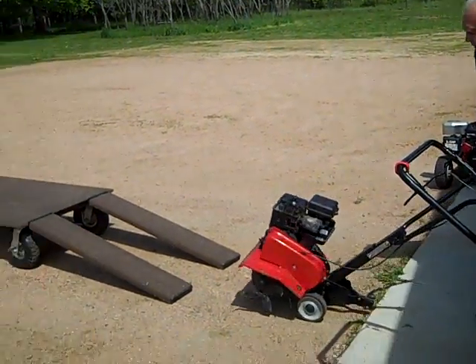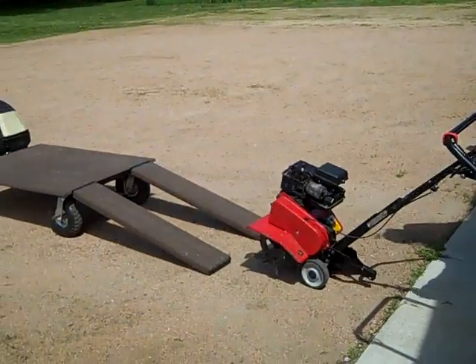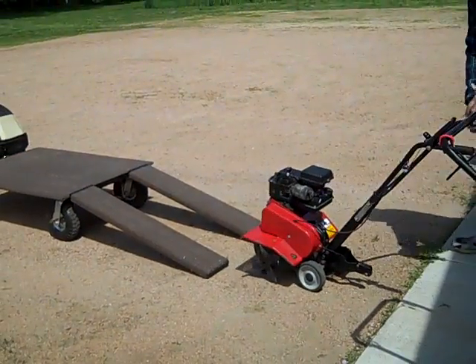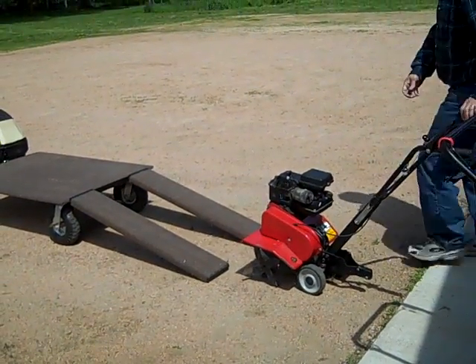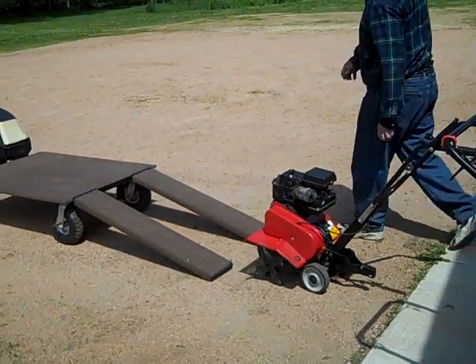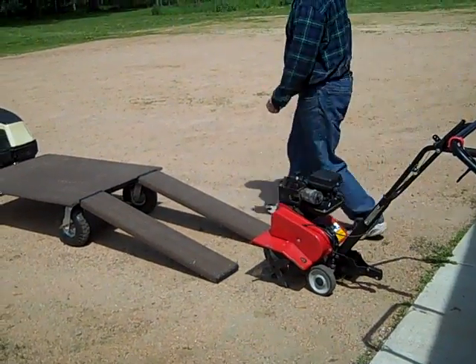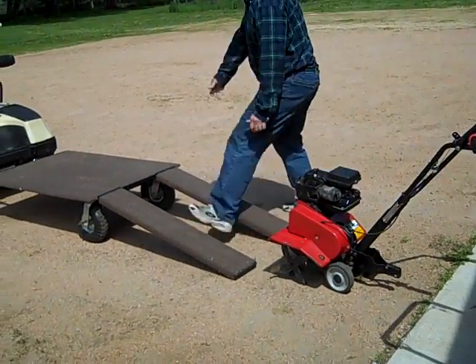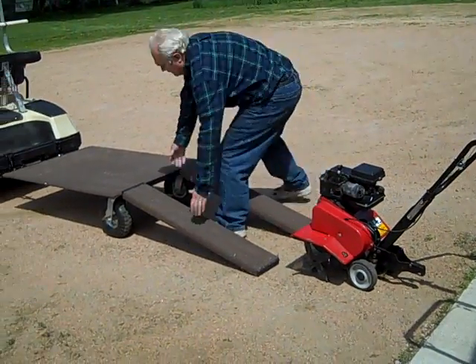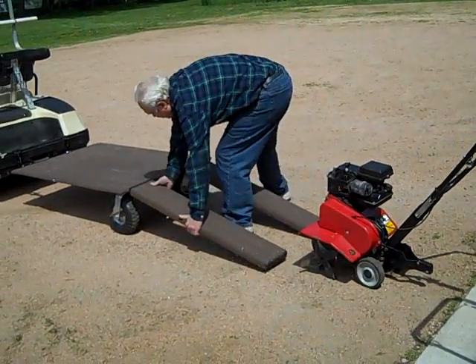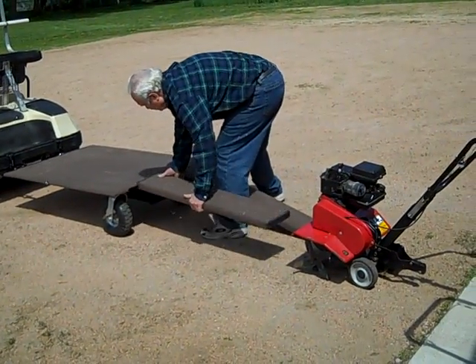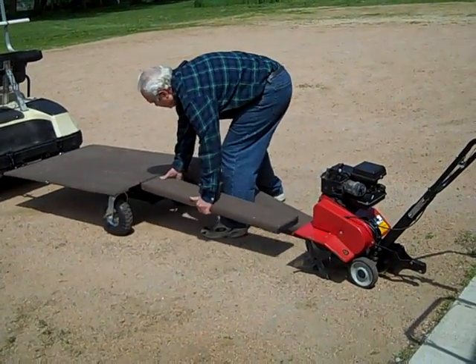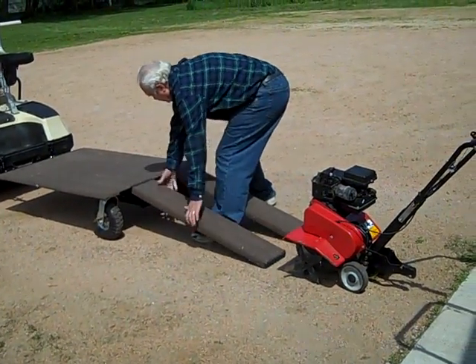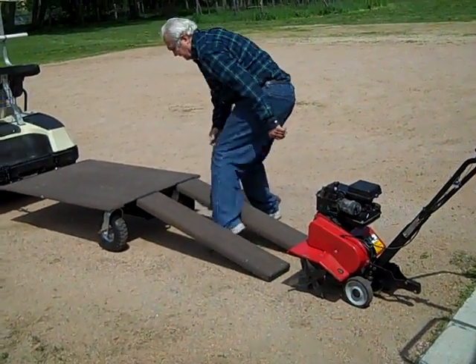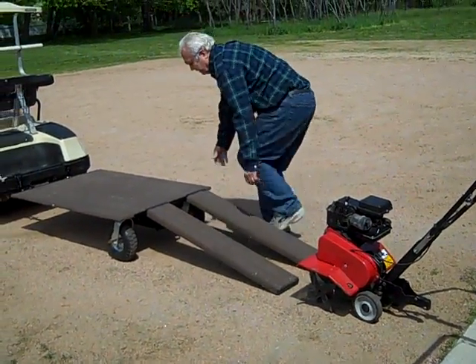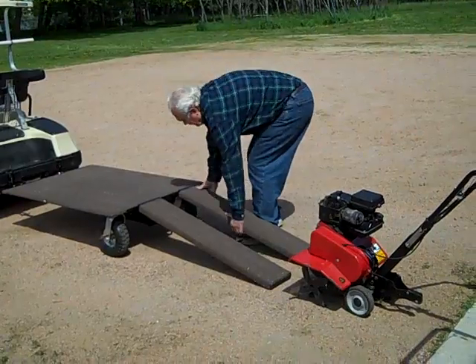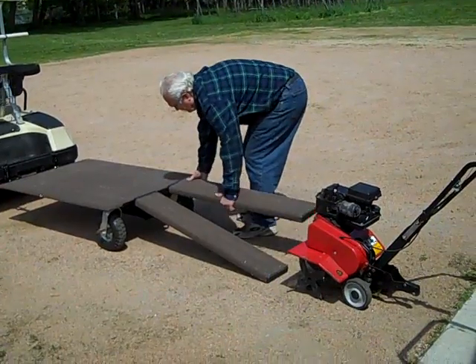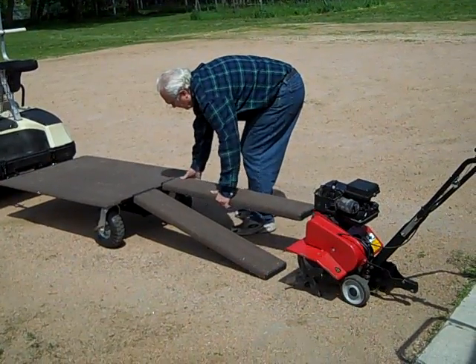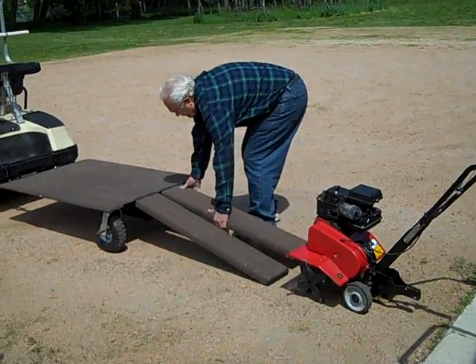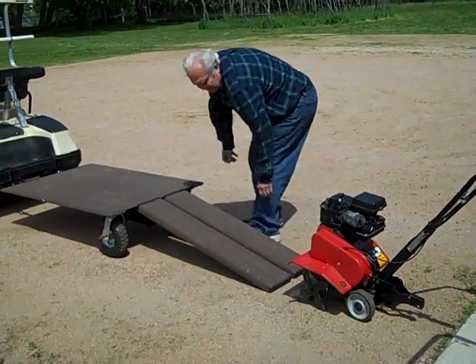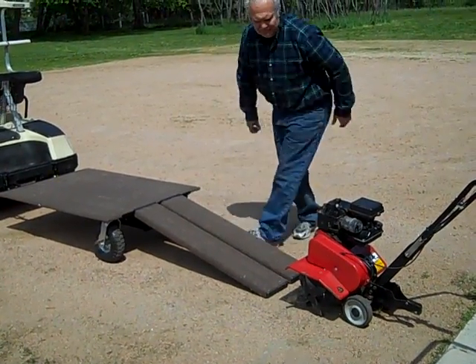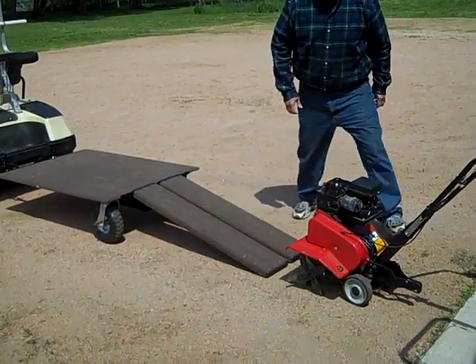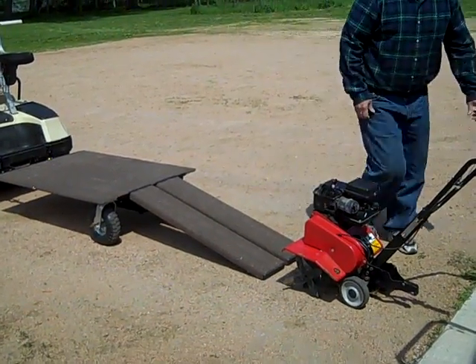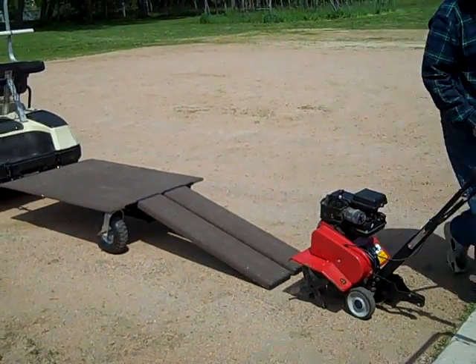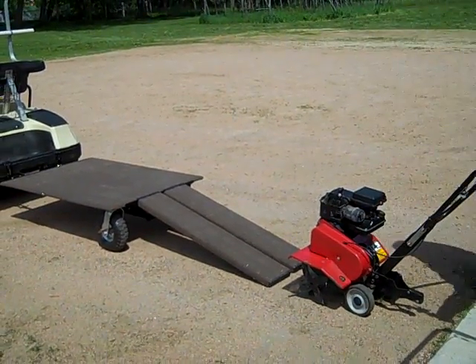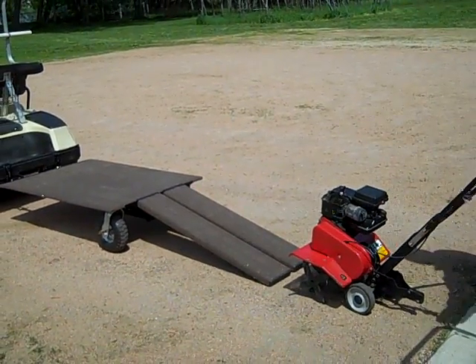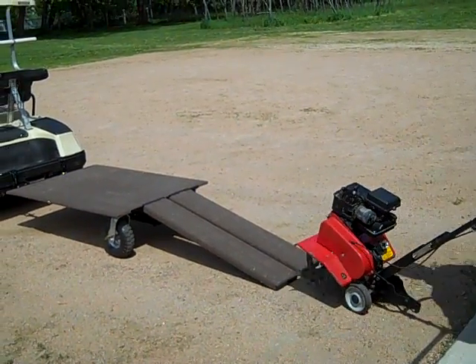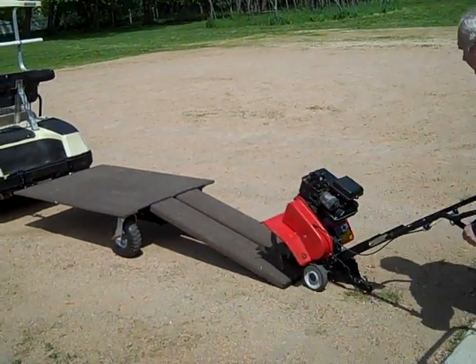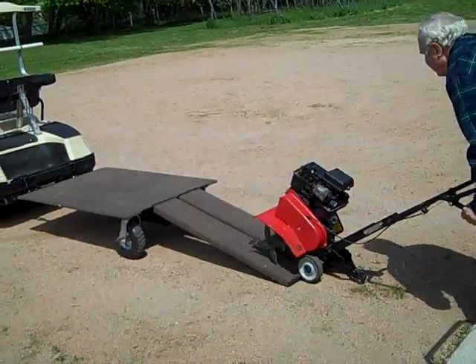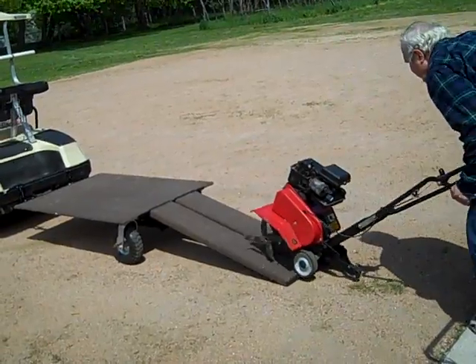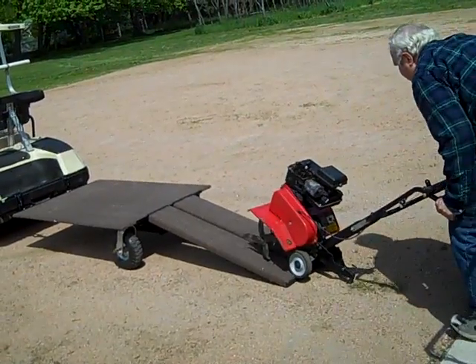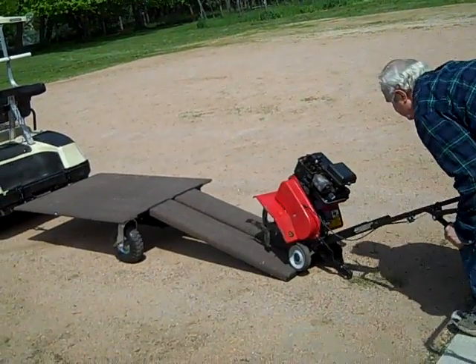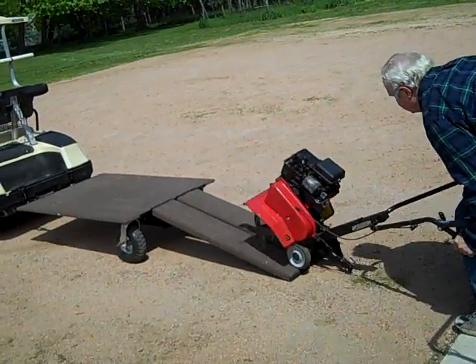Now he is bringing a rototiller on board using adjustable ramps. Different sized objects can be loaded relatively easily.